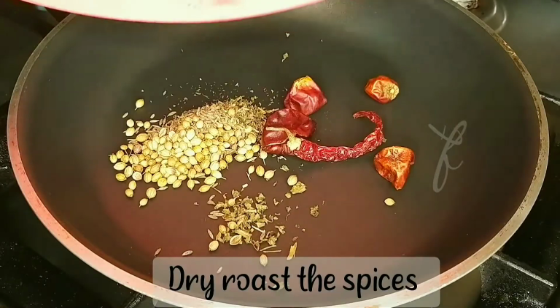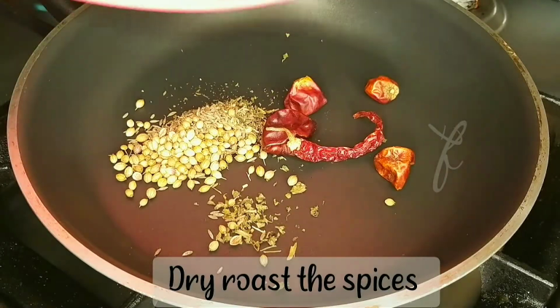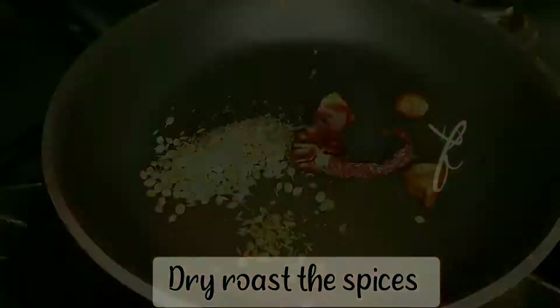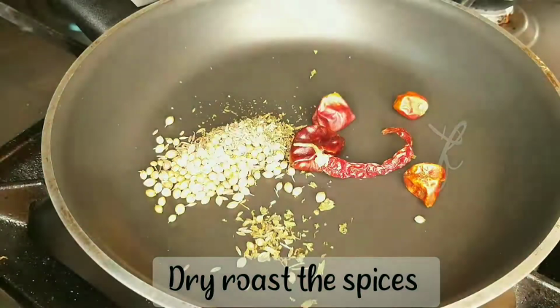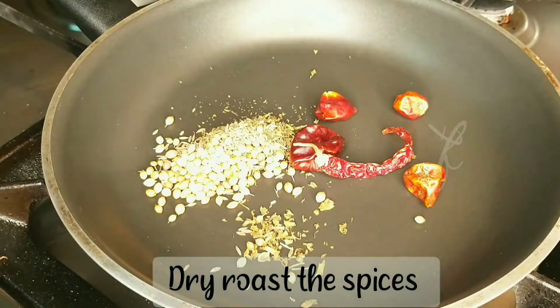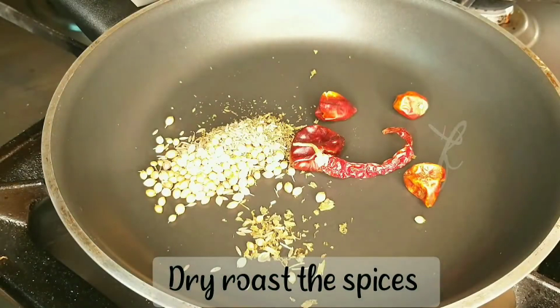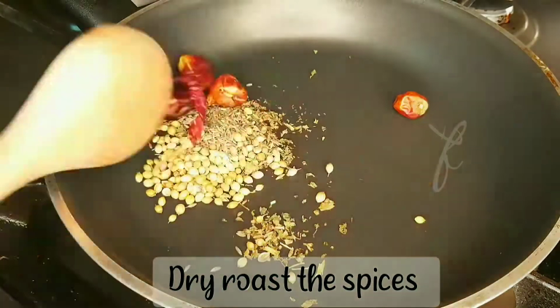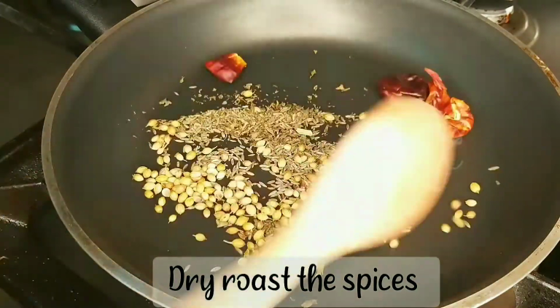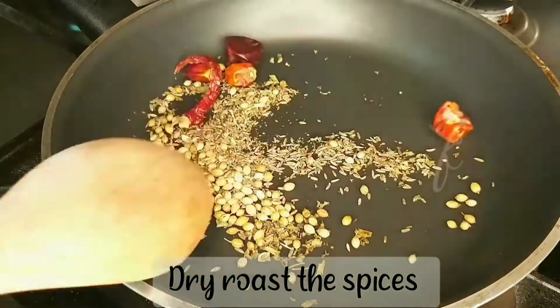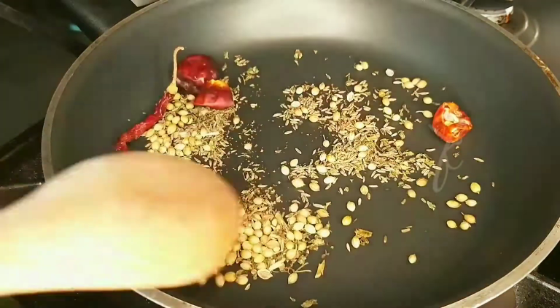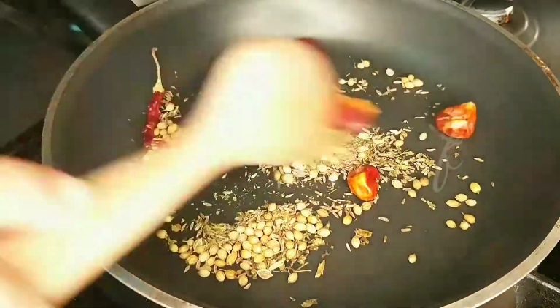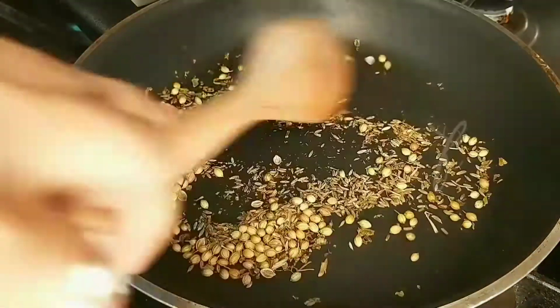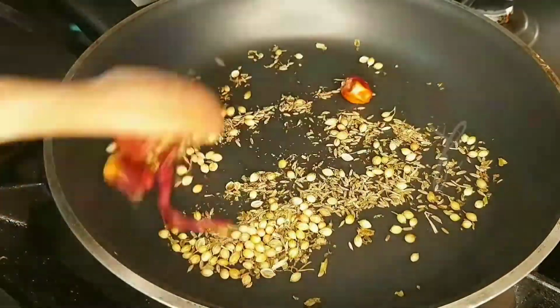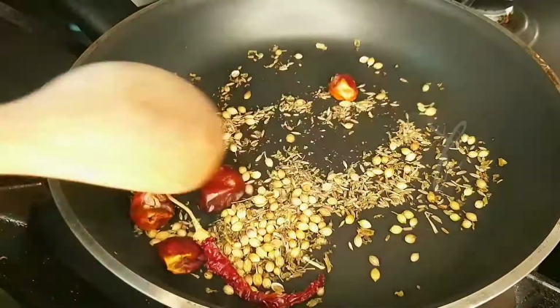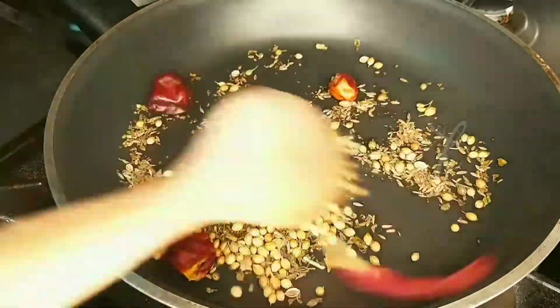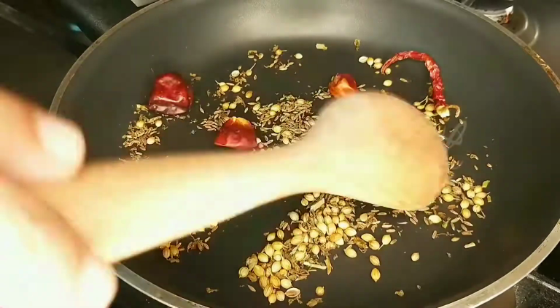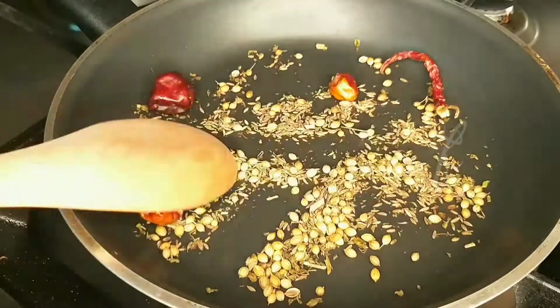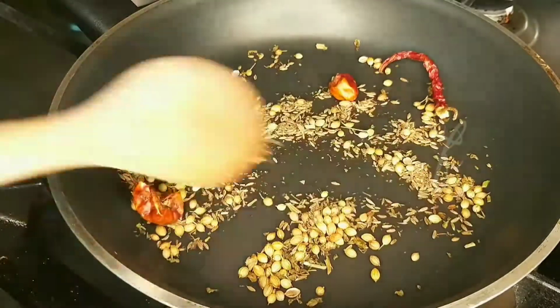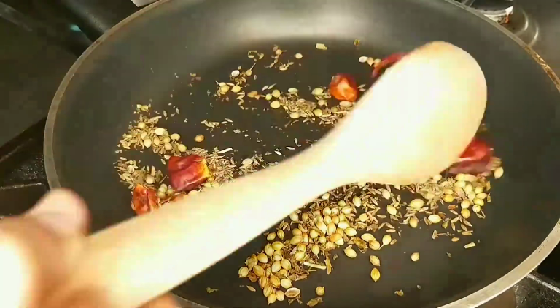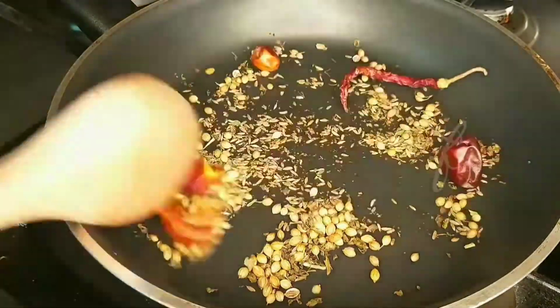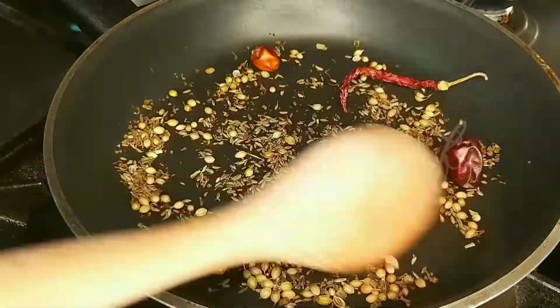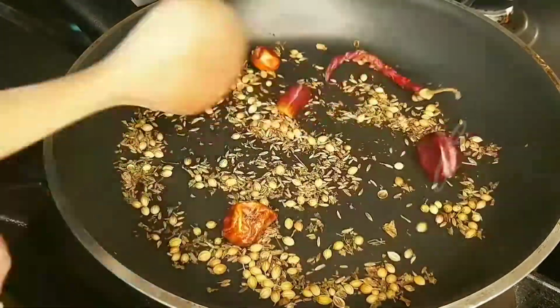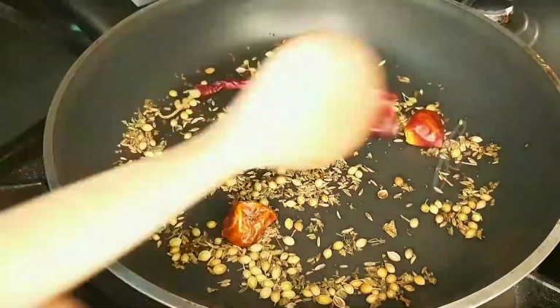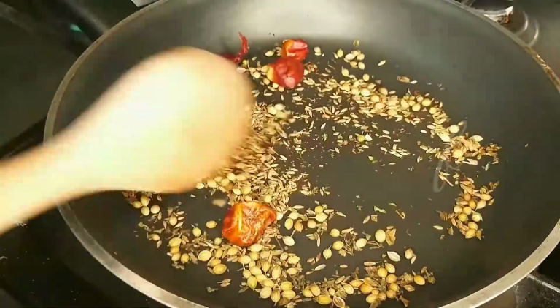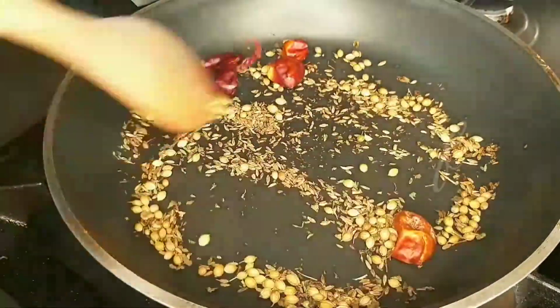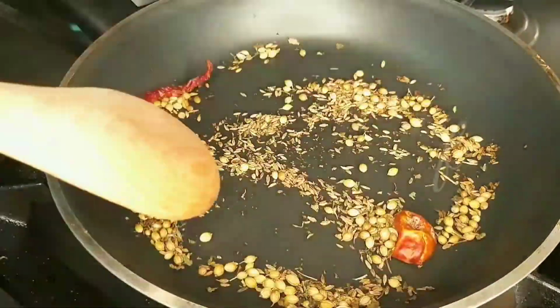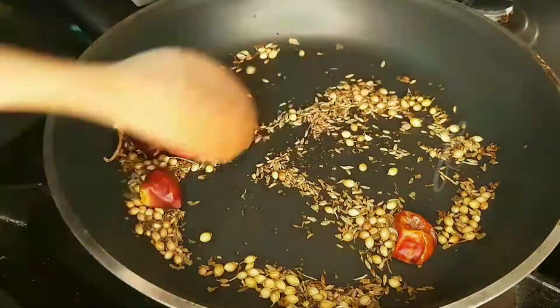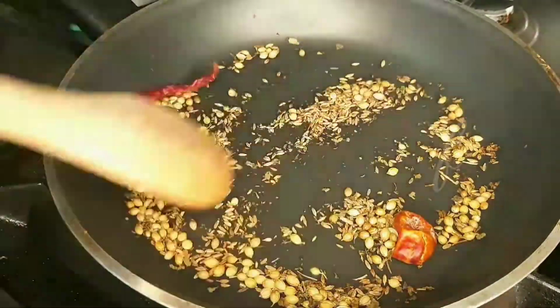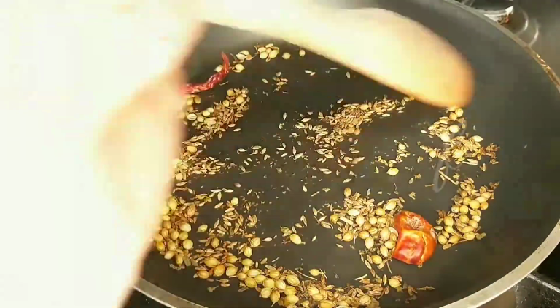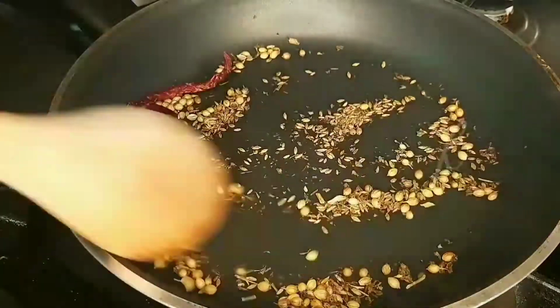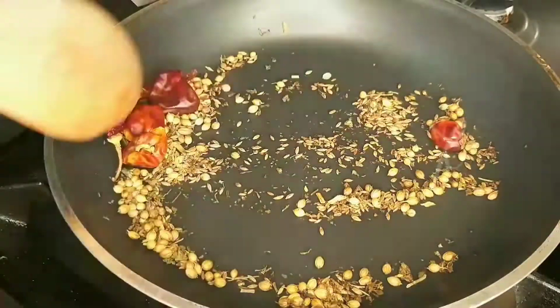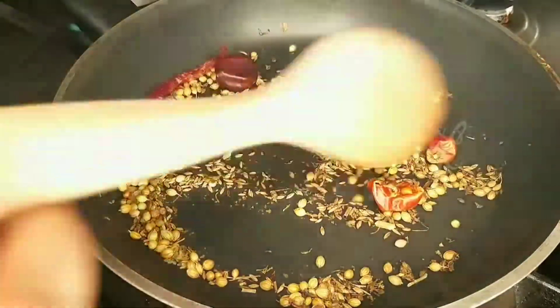We have some dry roasted ingredients, a little bit of a taste with the rice and a little bit of sauce, along with a dry roast.